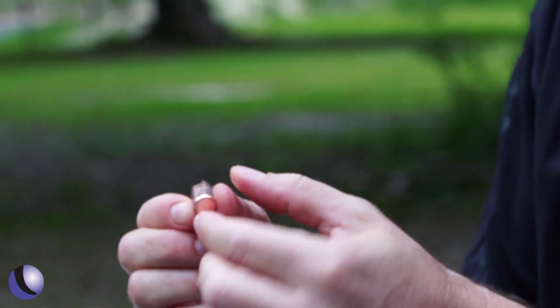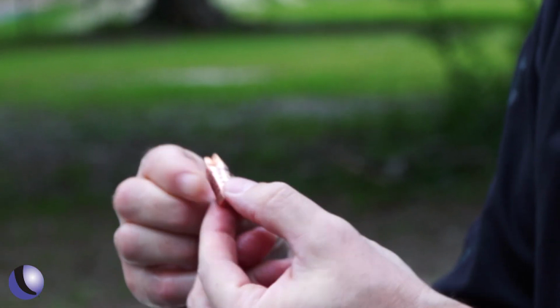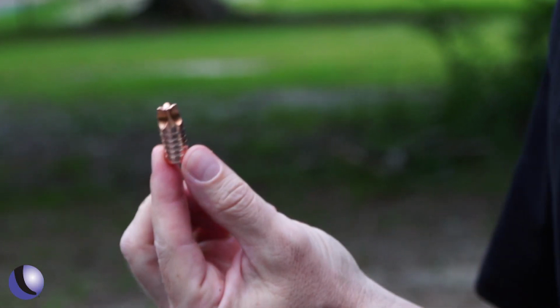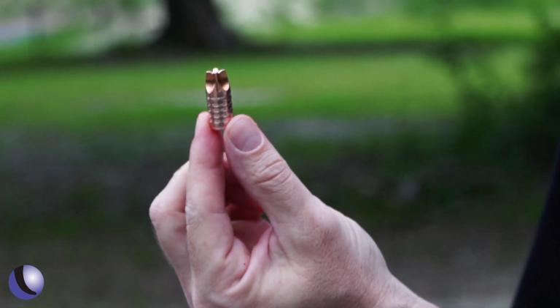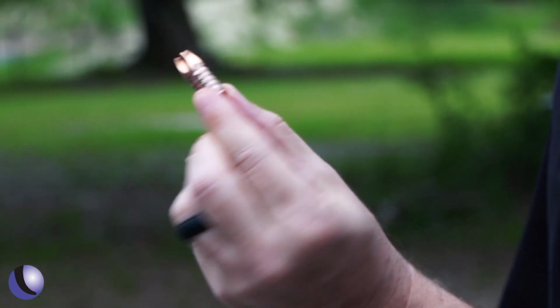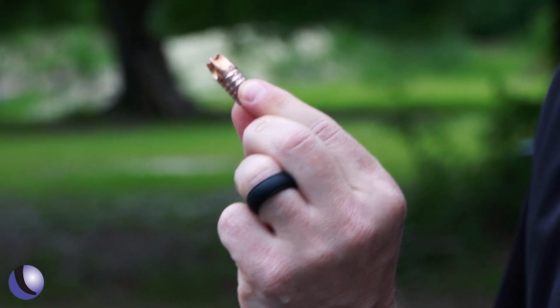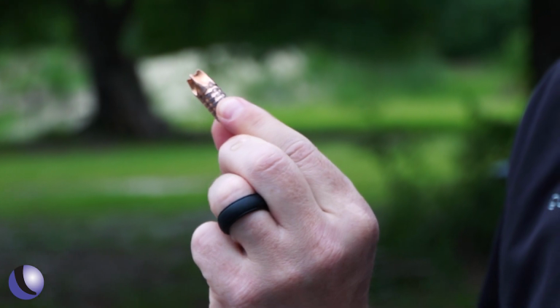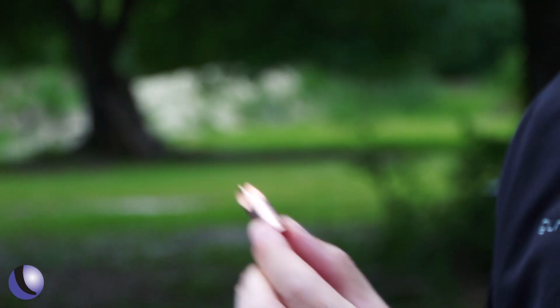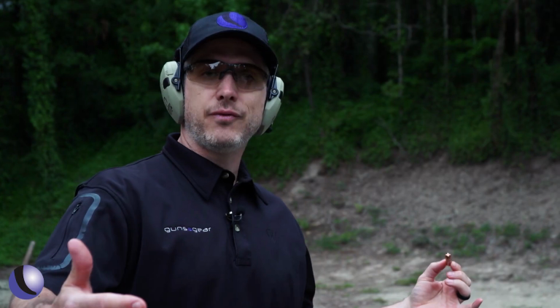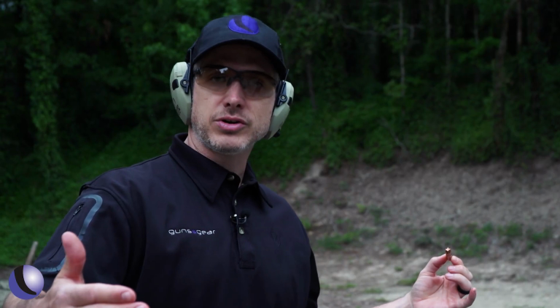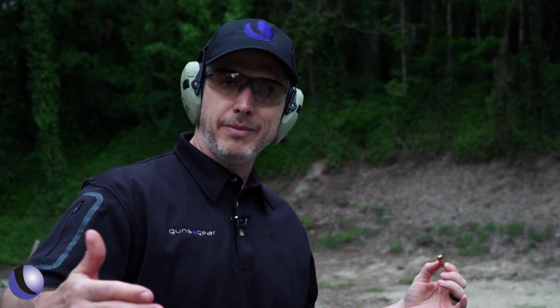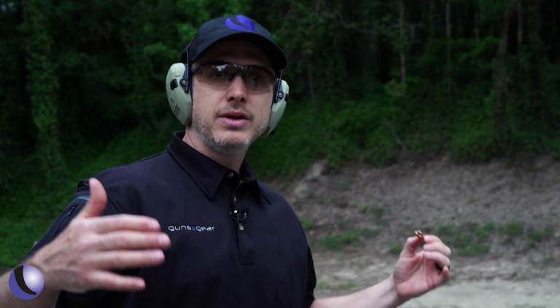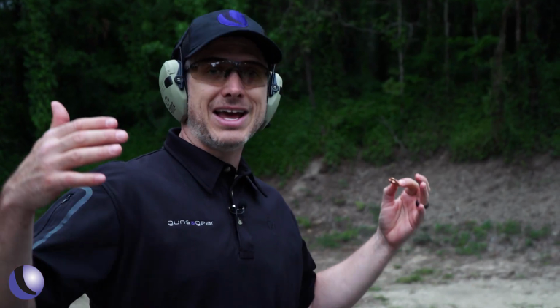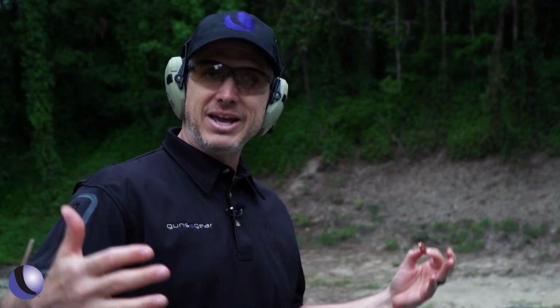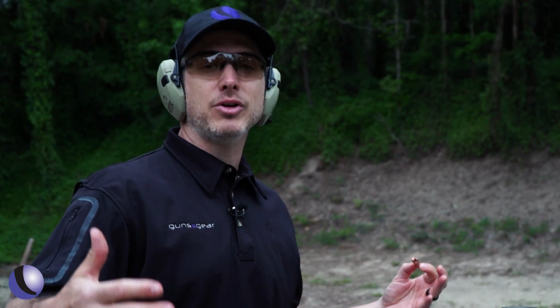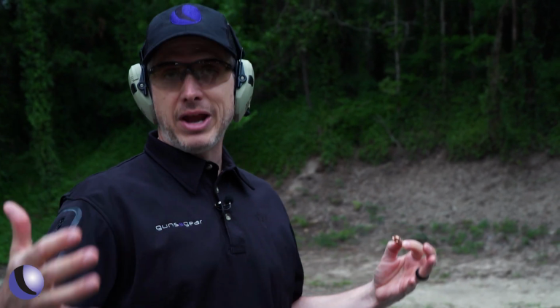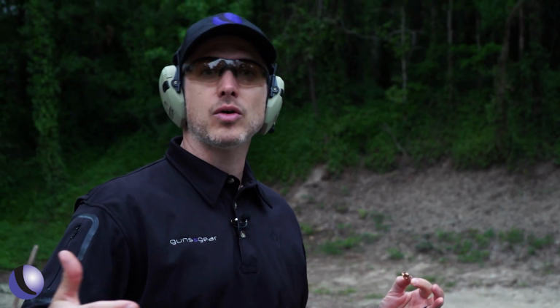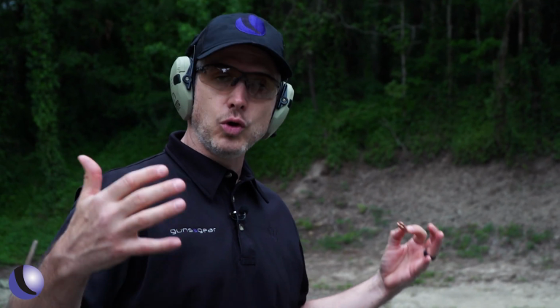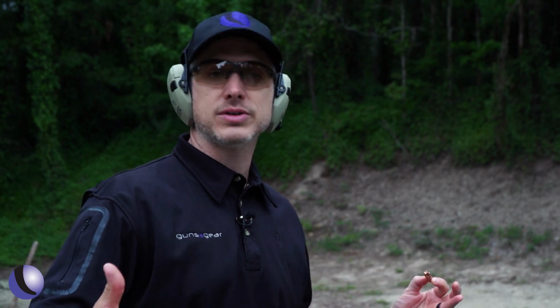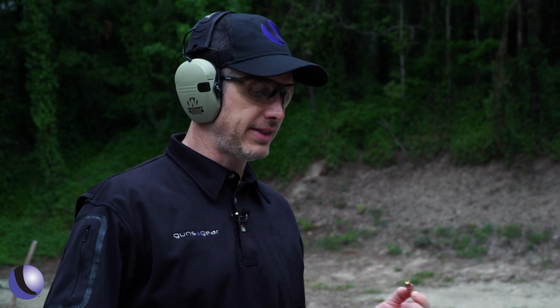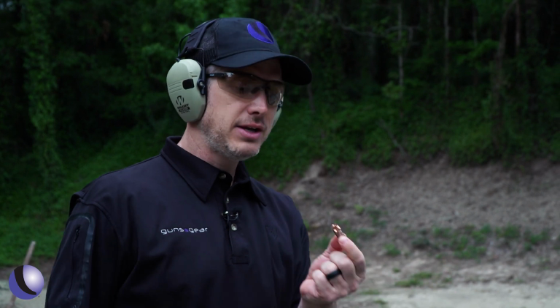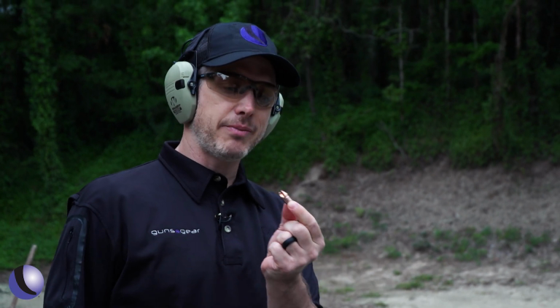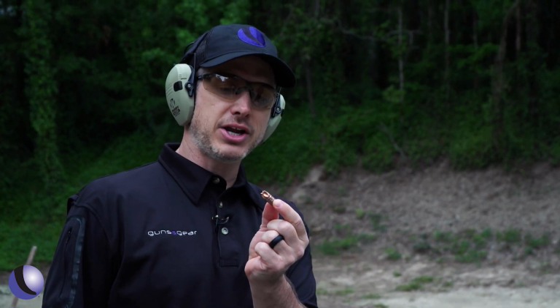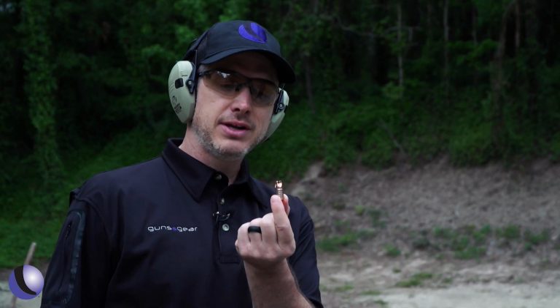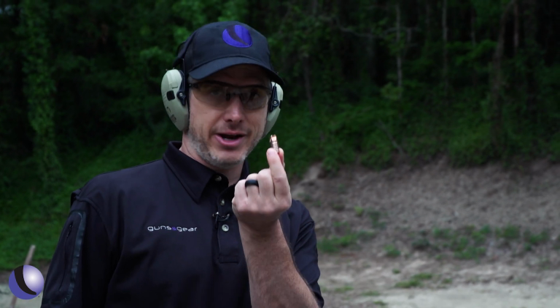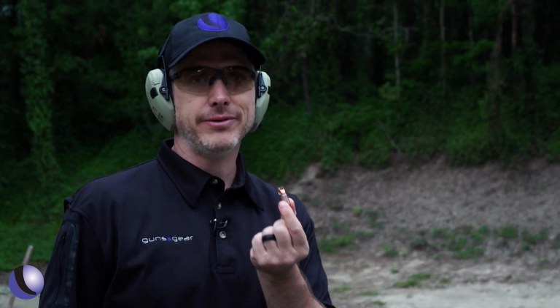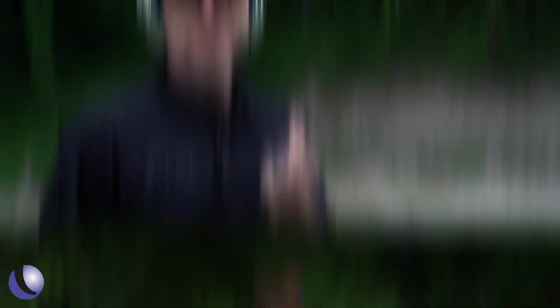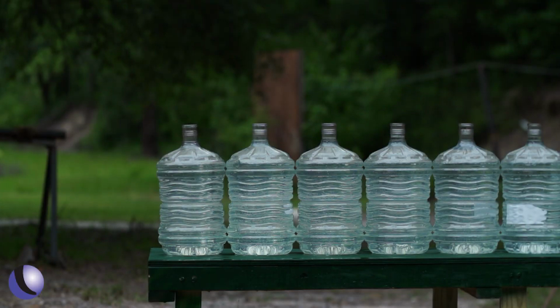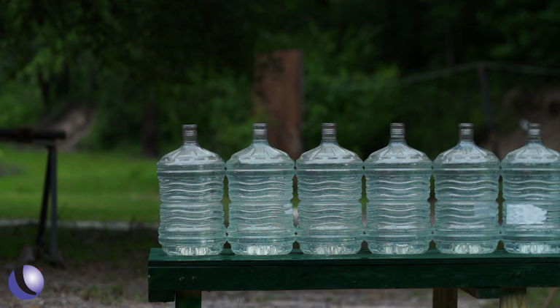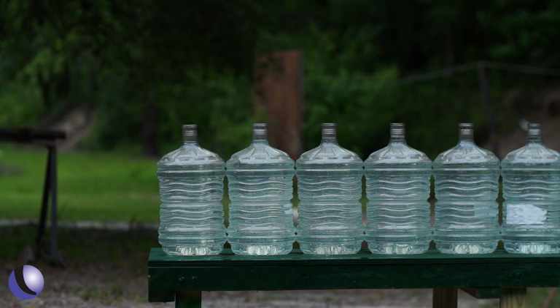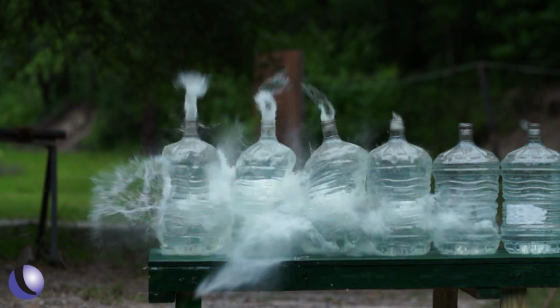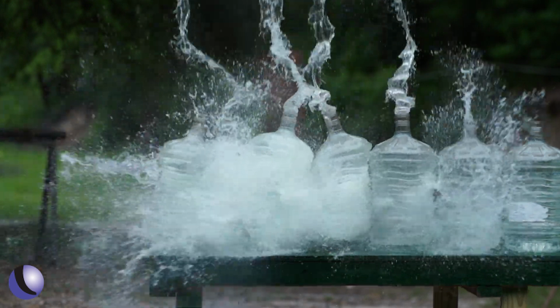That is a big chunk of metal, and that's what you're looking for when you're talking about taking down a big animal like a bear or a cougar. You want to get penetration, and you want to hit them hard.